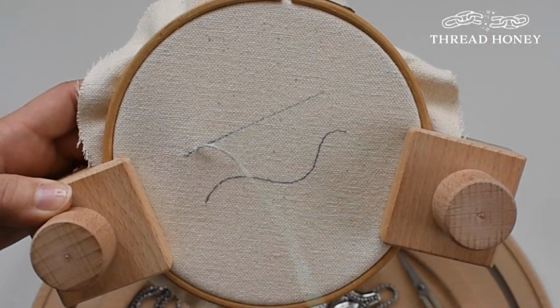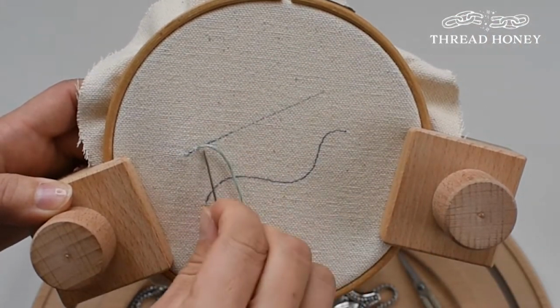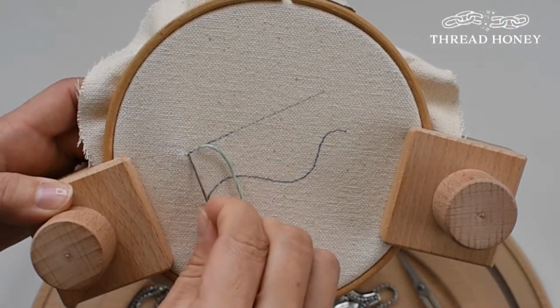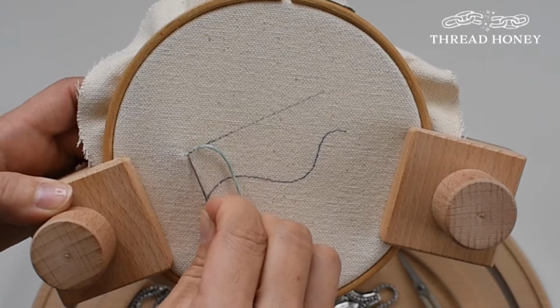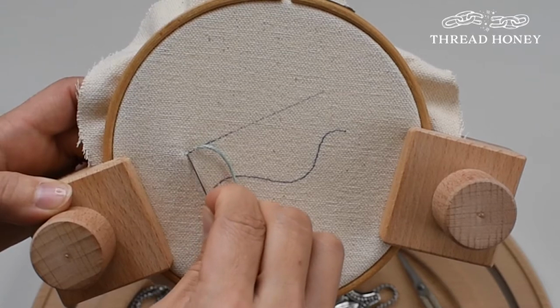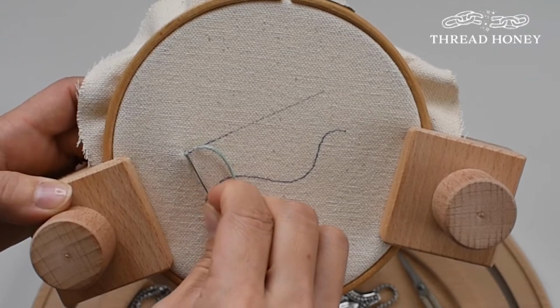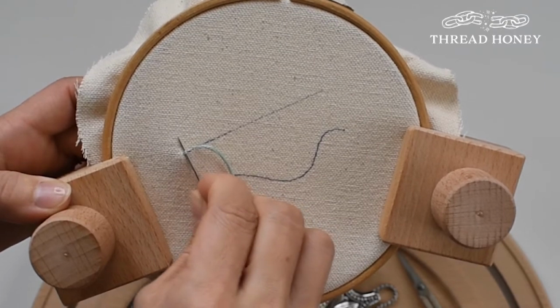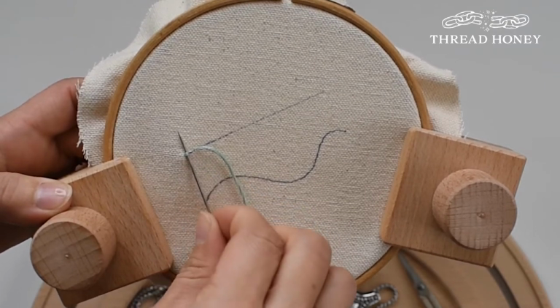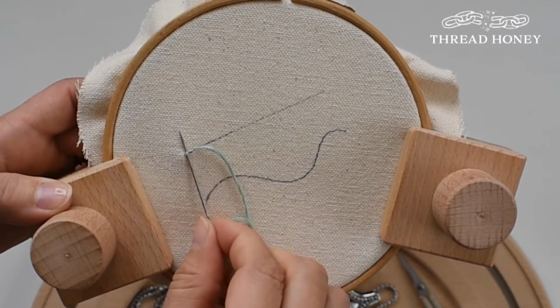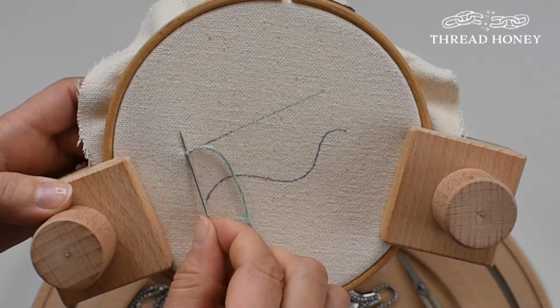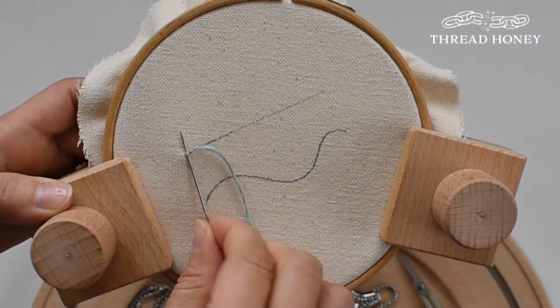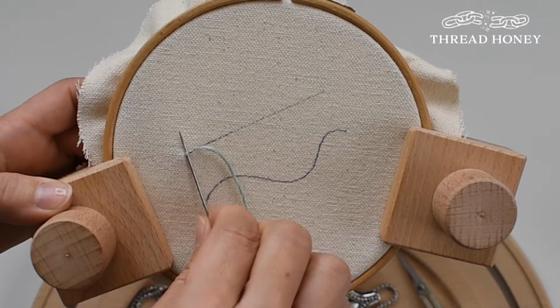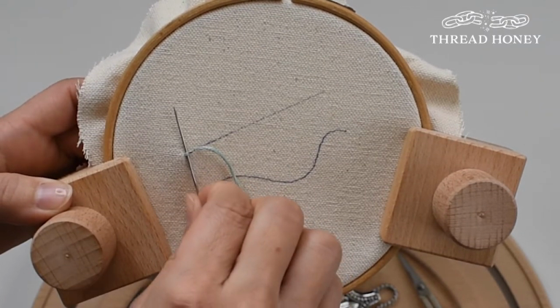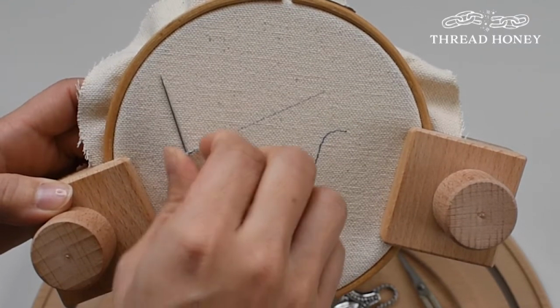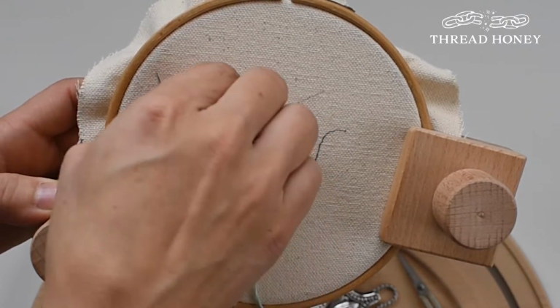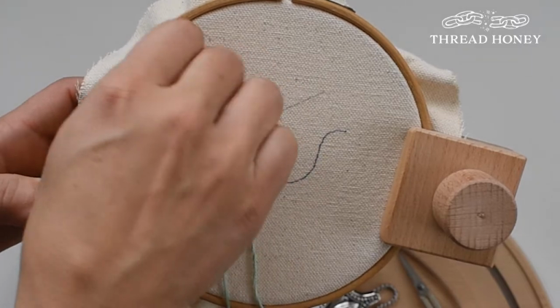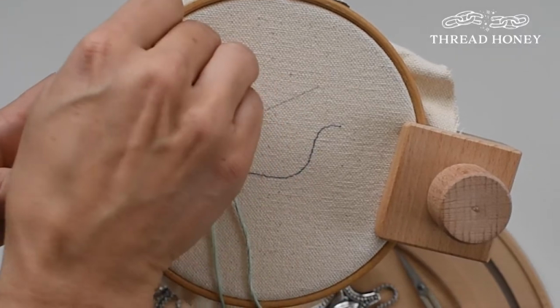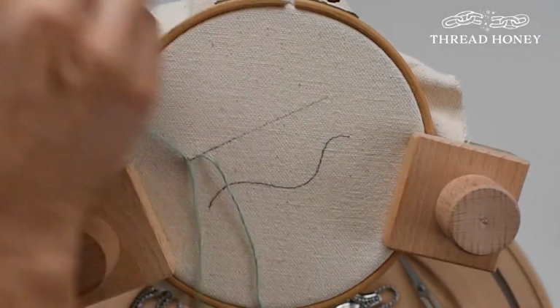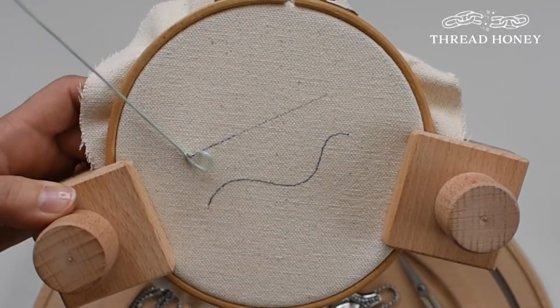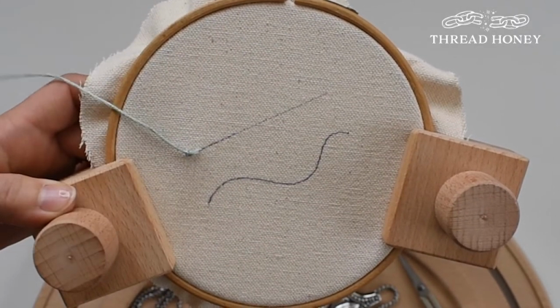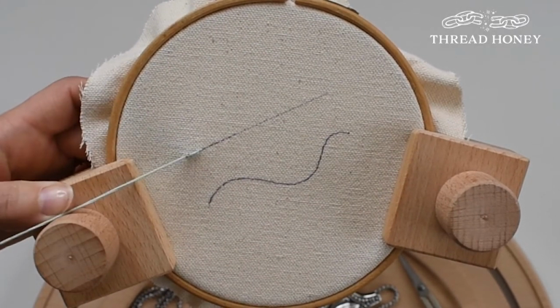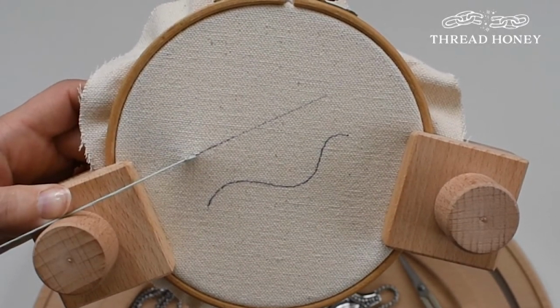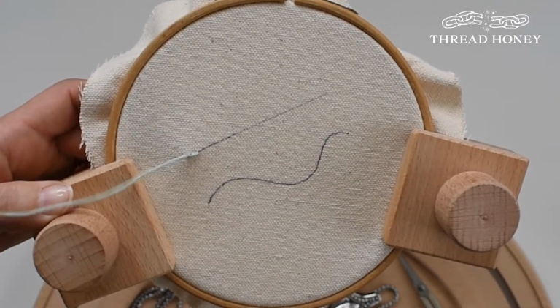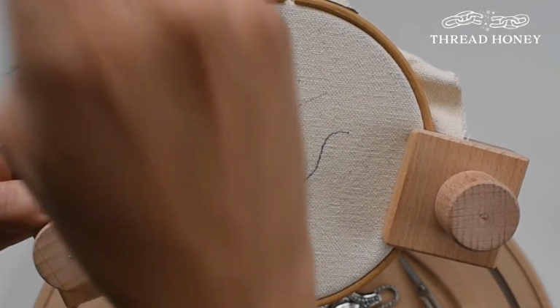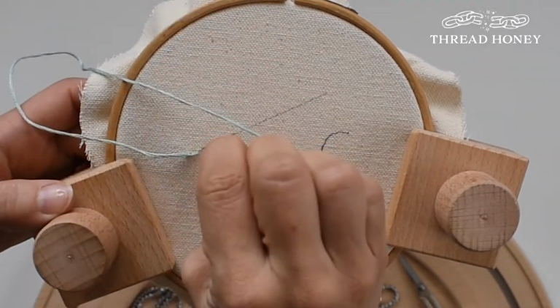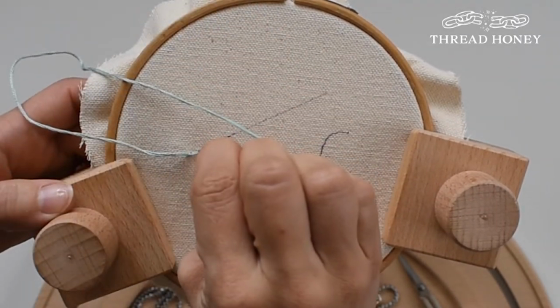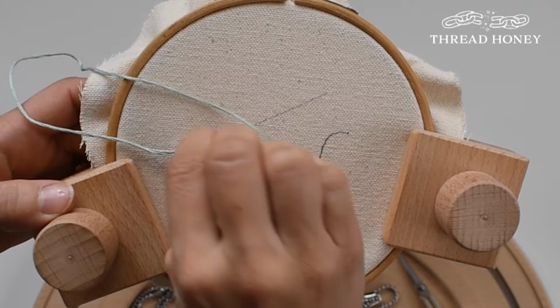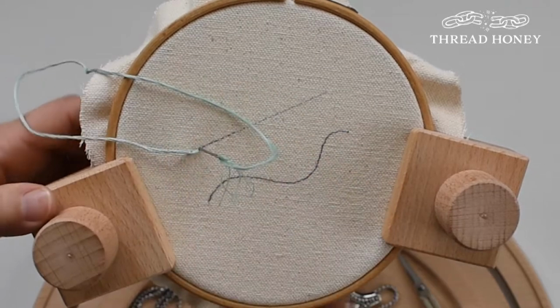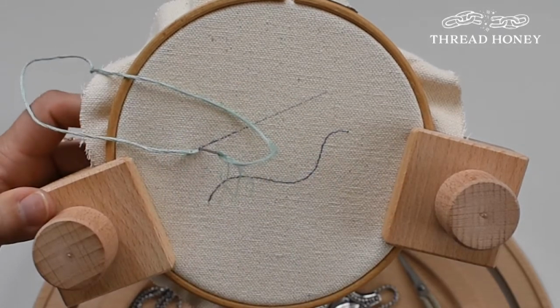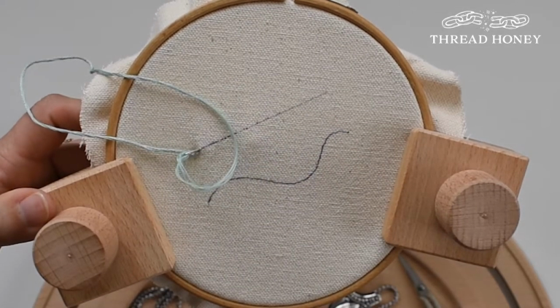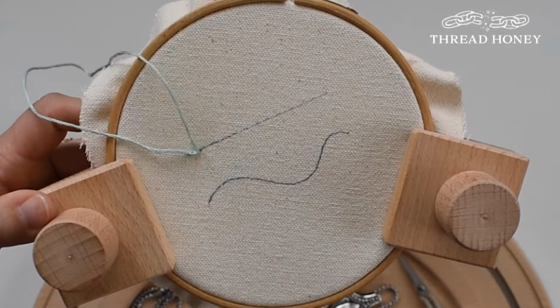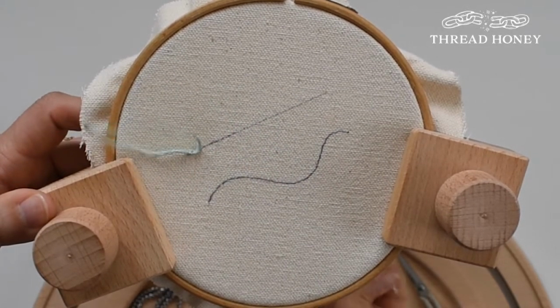Slide your needle horizontally on top of the fabric and bring the needle underneath your first stitch. You'll then bring the needle from the front of the hoop to the back, going back through the hole you just pulled your thread through. This creates the chain shape.